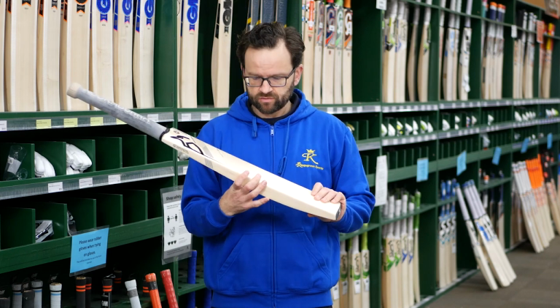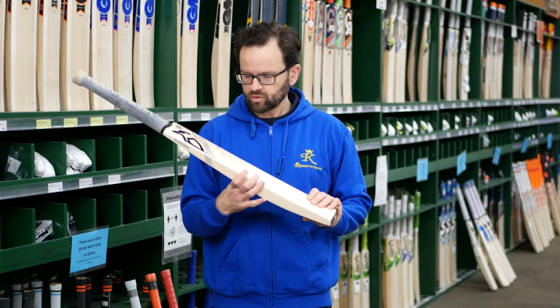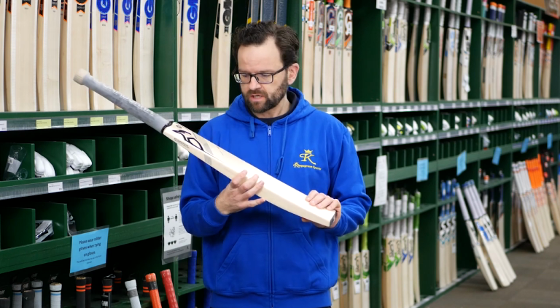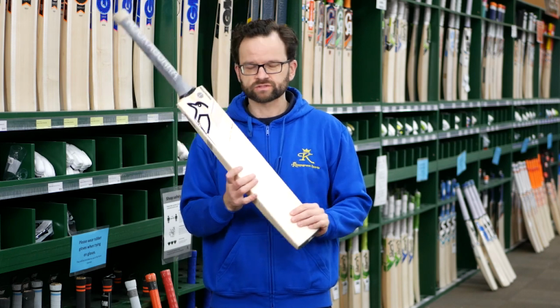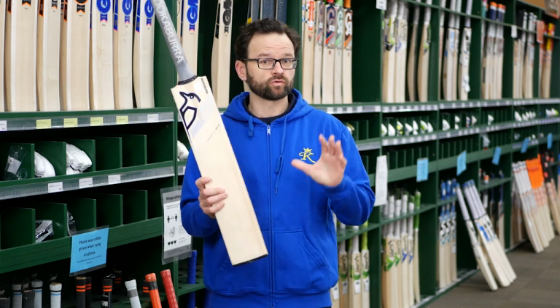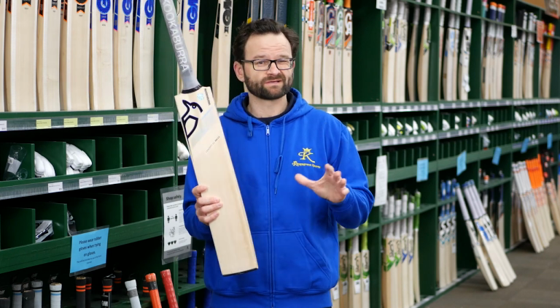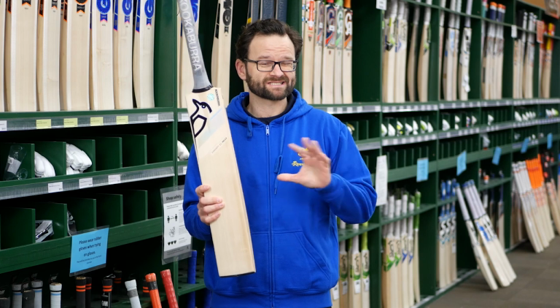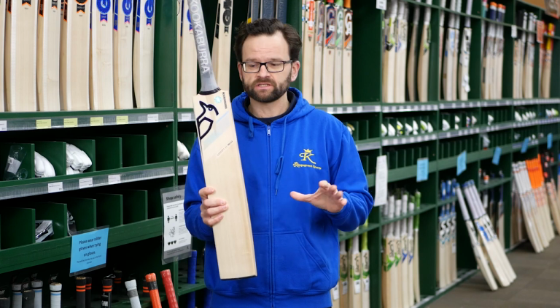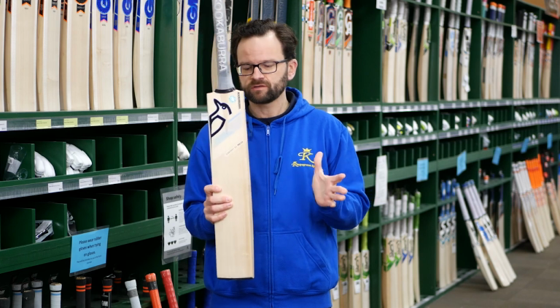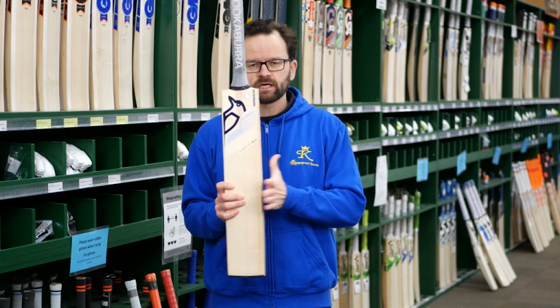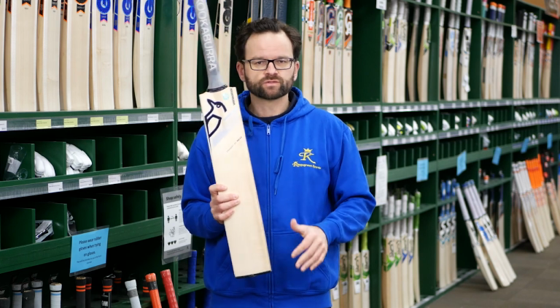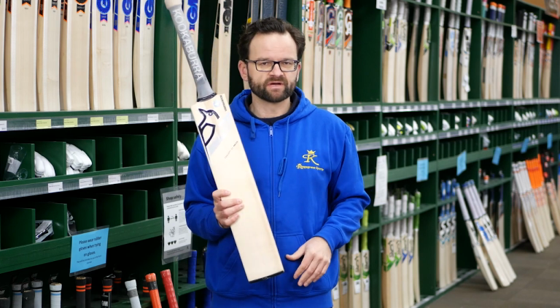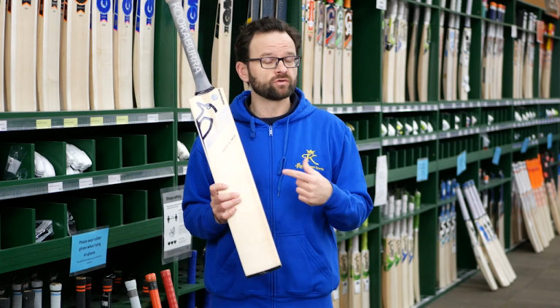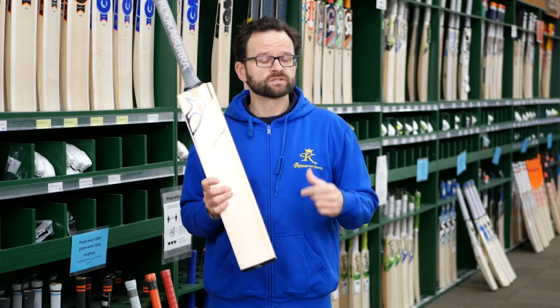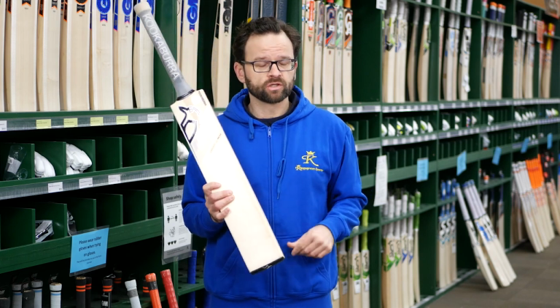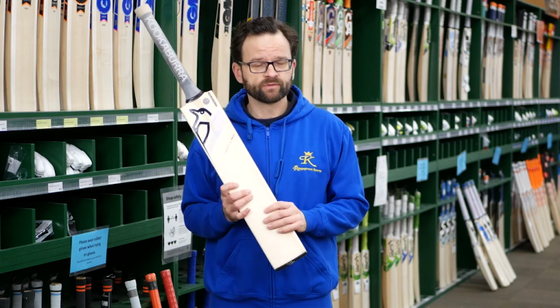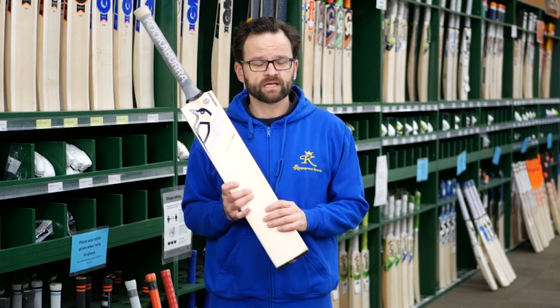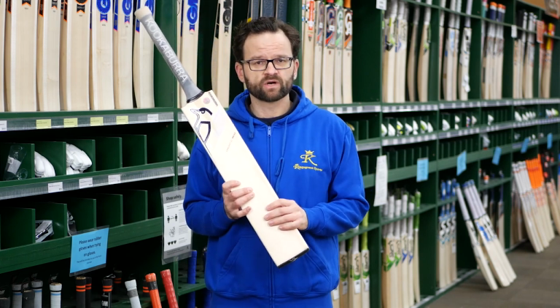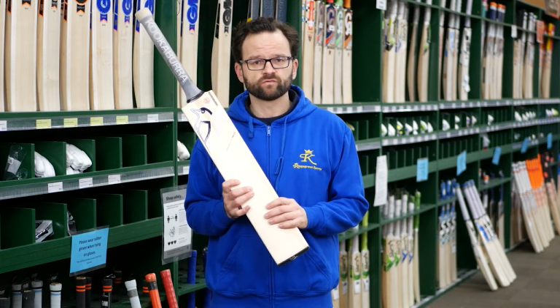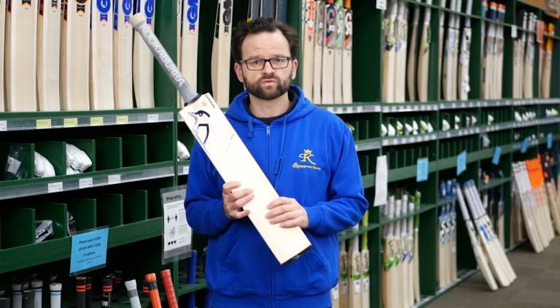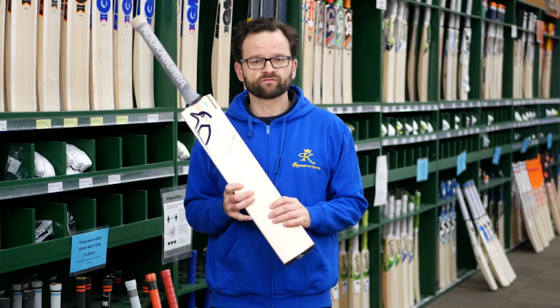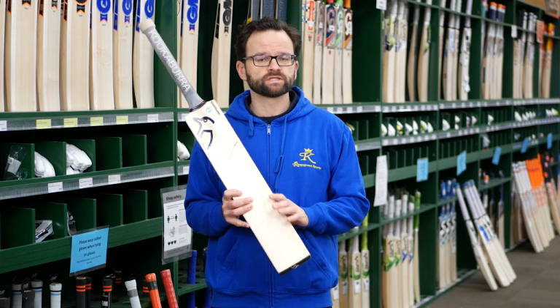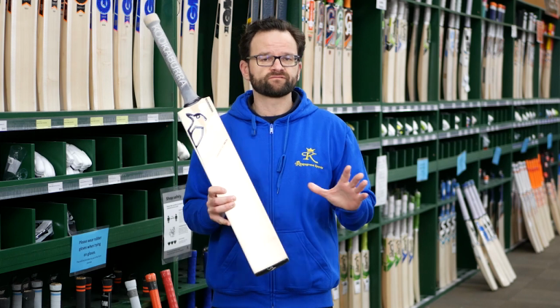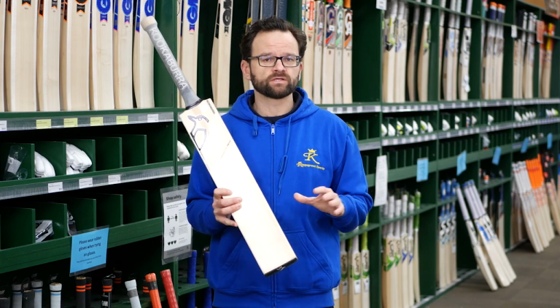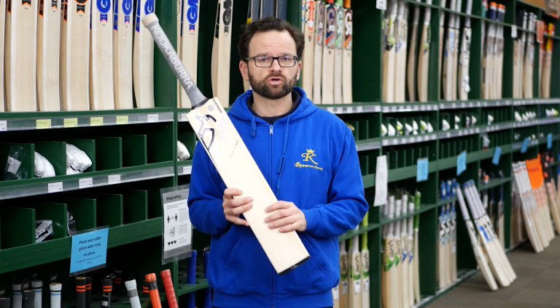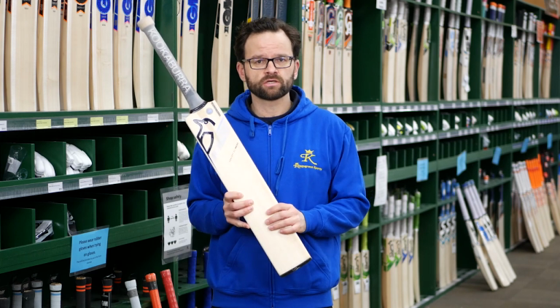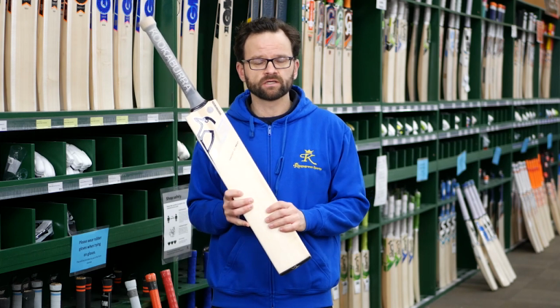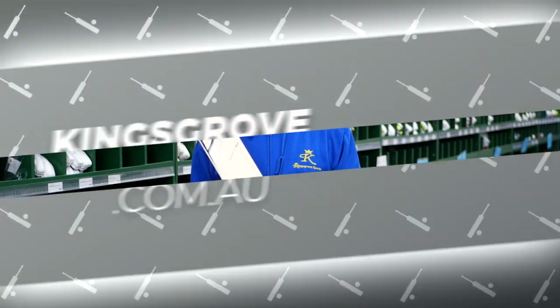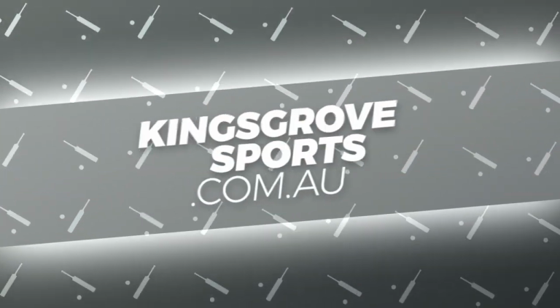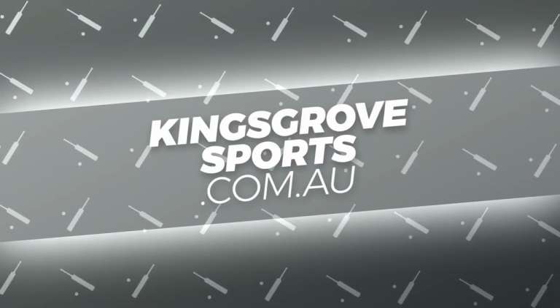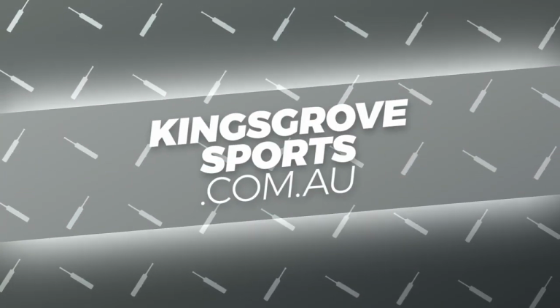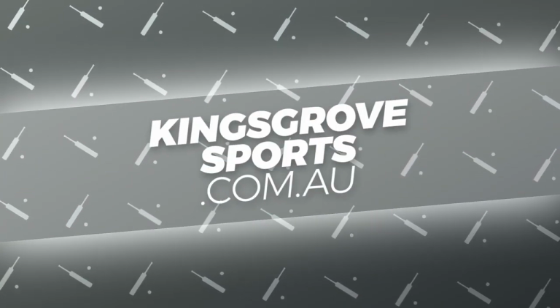So the Kookaburra Concept — if you're looking for something slightly different, this could be the bat for you. Why don't you come and check it out at one of our four stores, or you can see the full range online at kingsgrovesports.com.au.